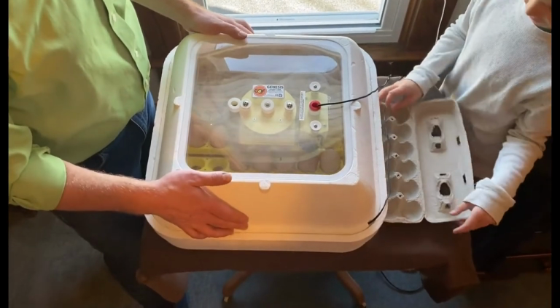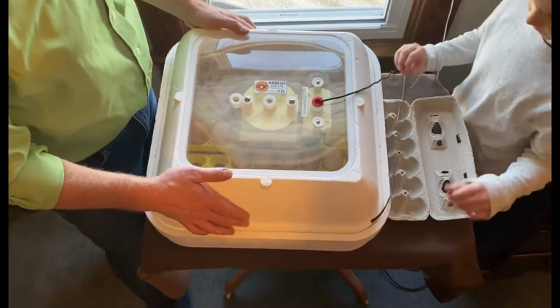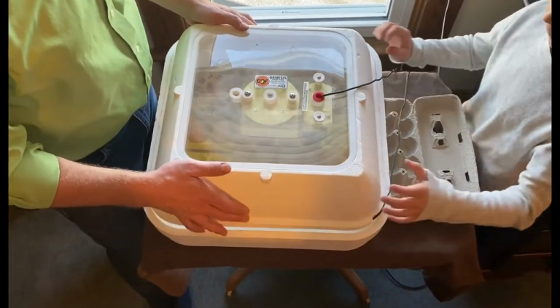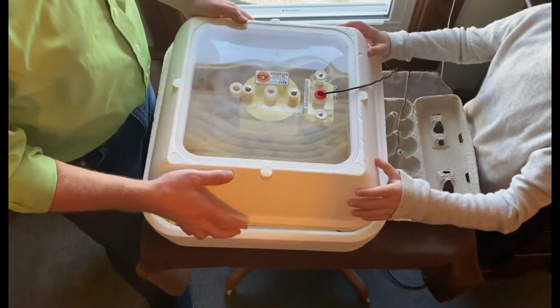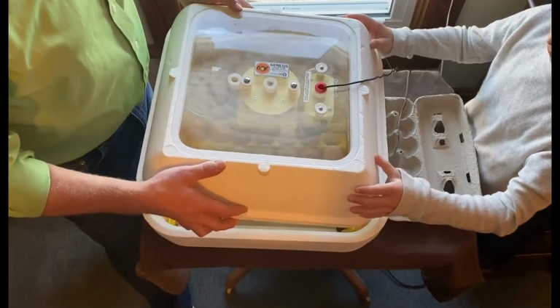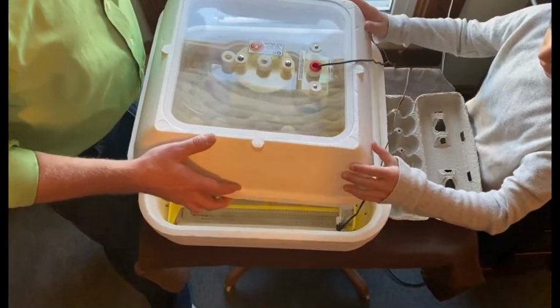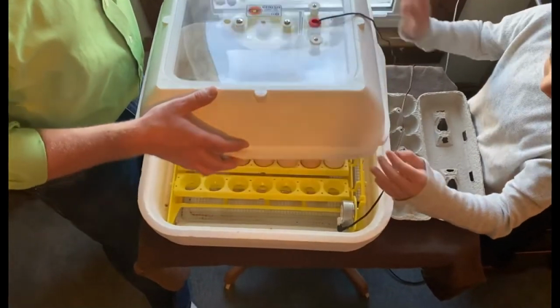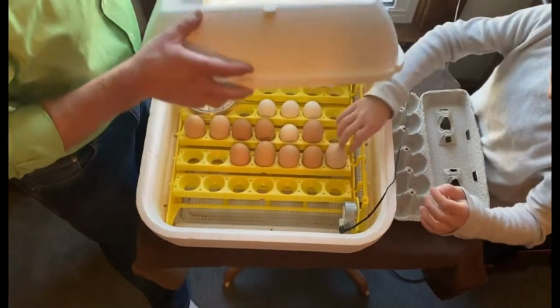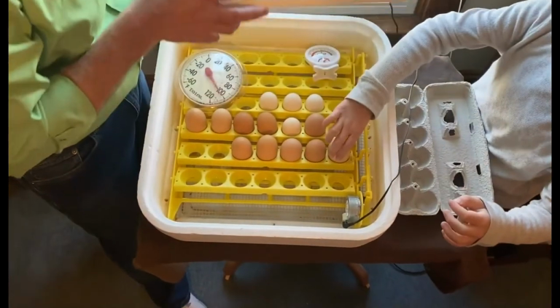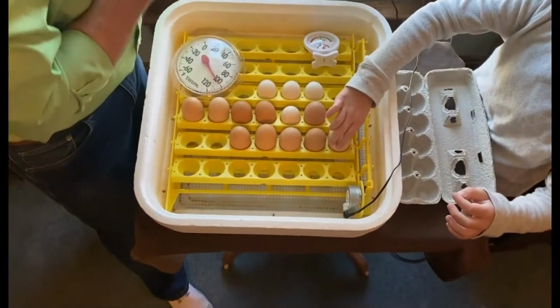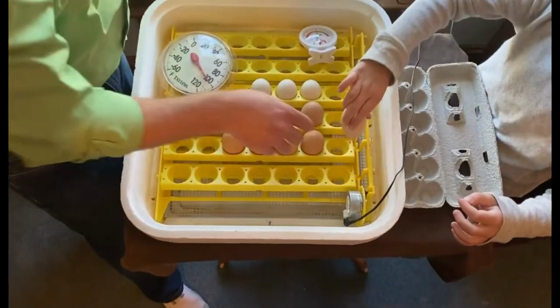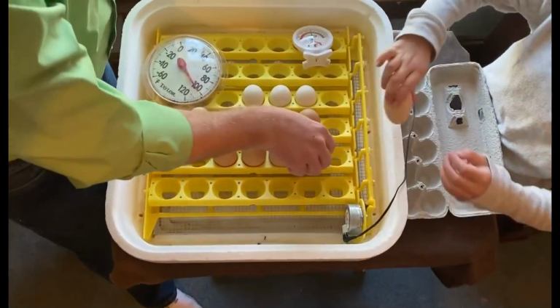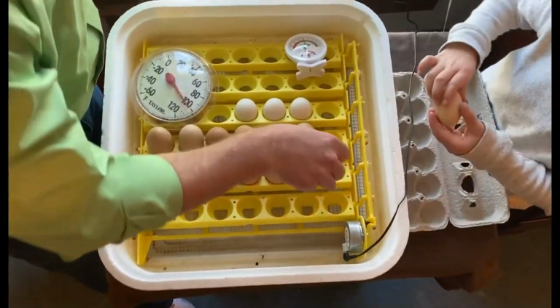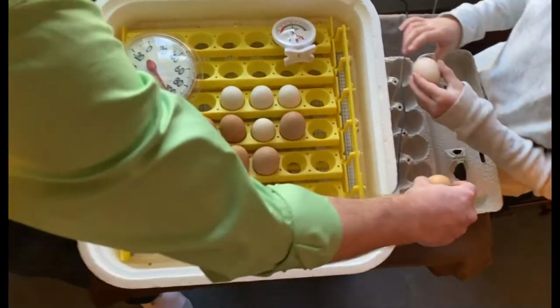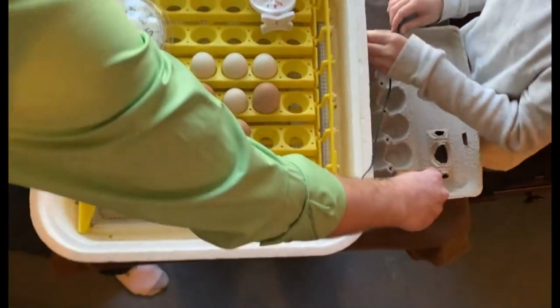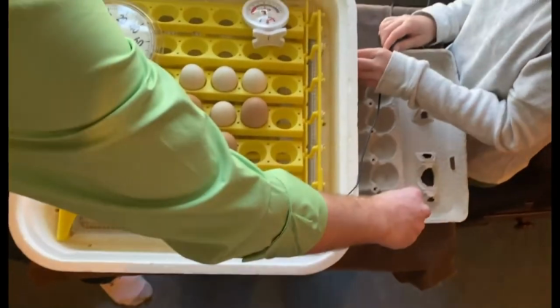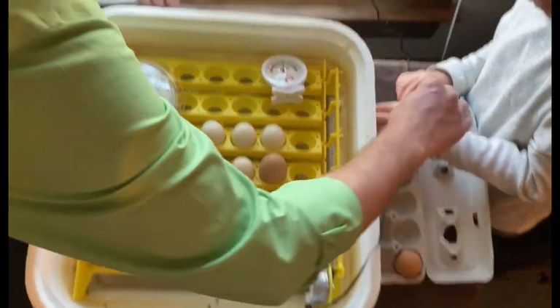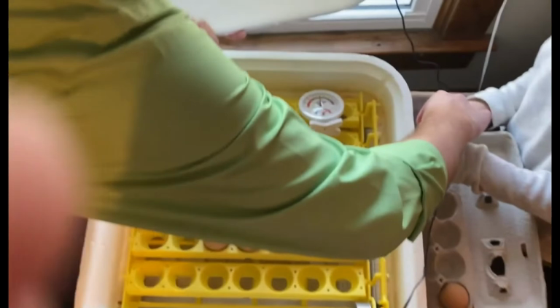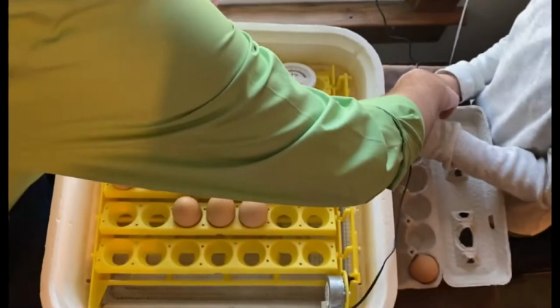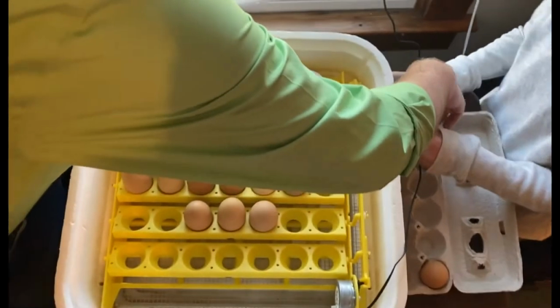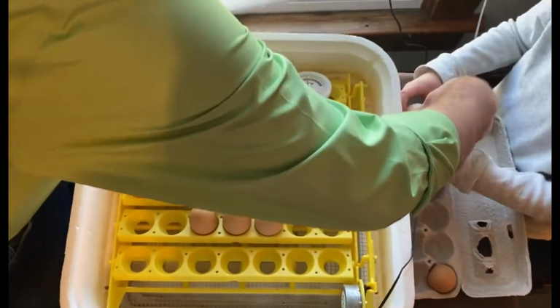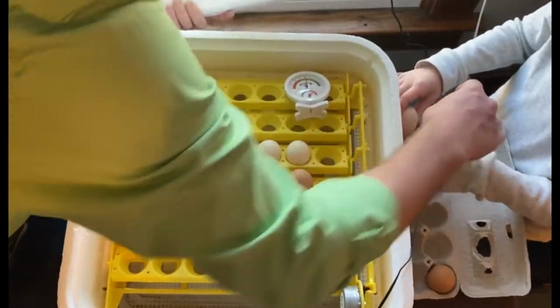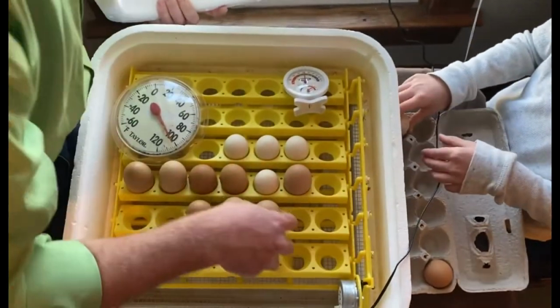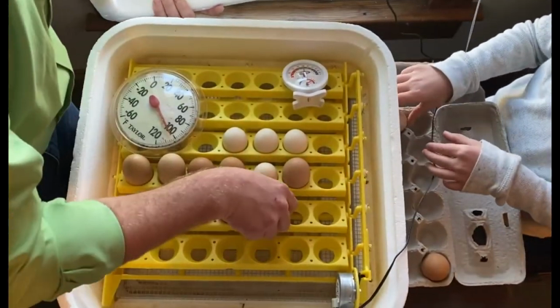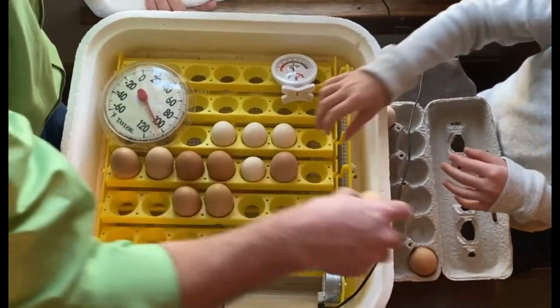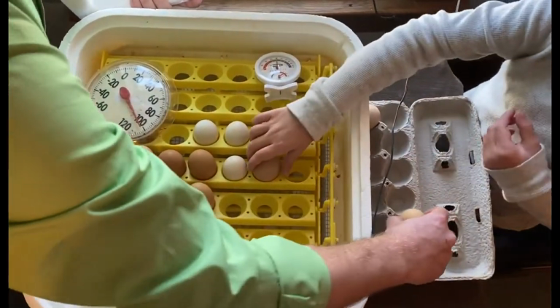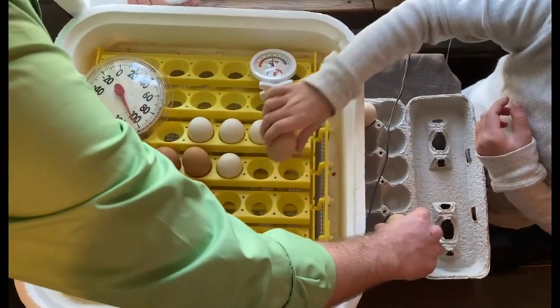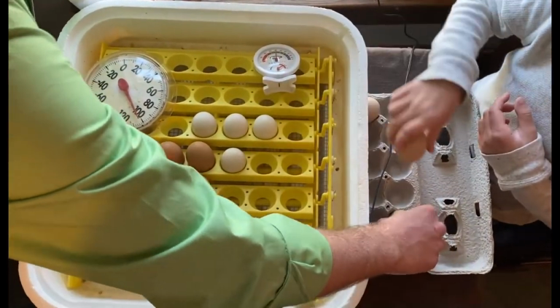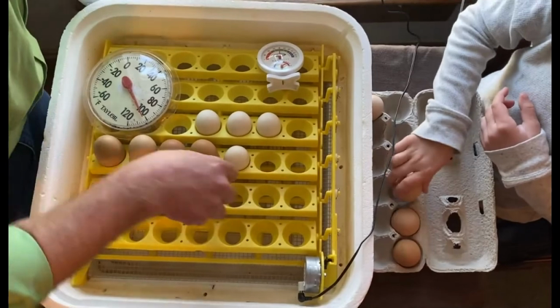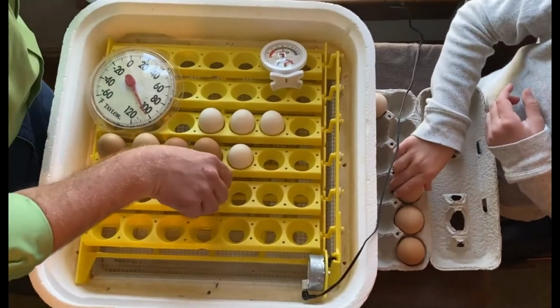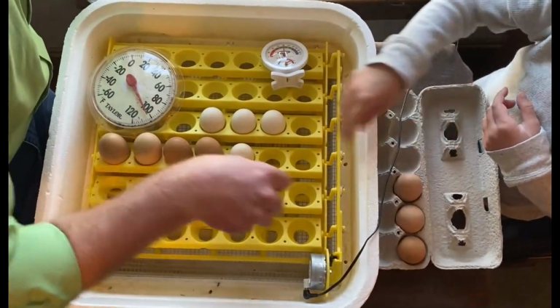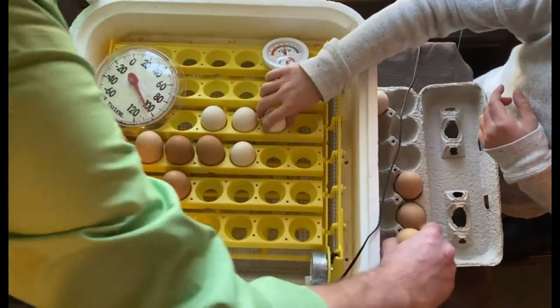We're going to carefully take the eggs and put them in a carton — just put them down just like you had them. Don't flip it over, just like you took it out. Oh, these babies are warm!